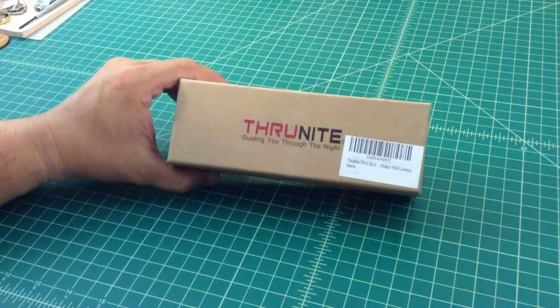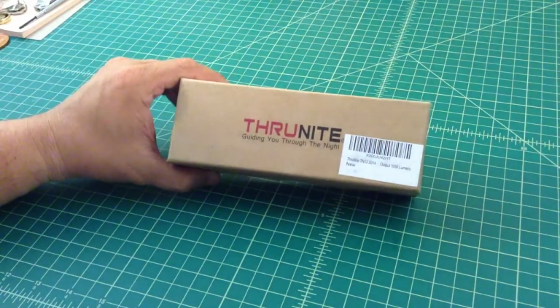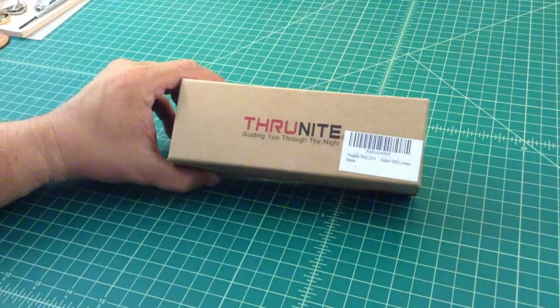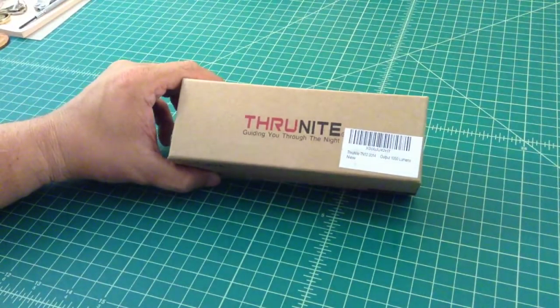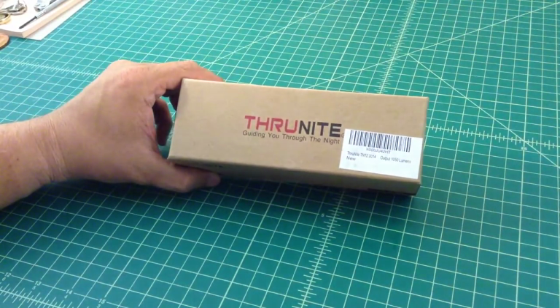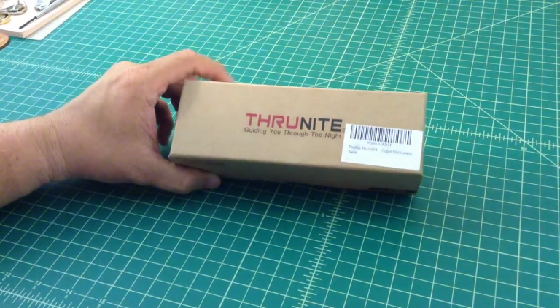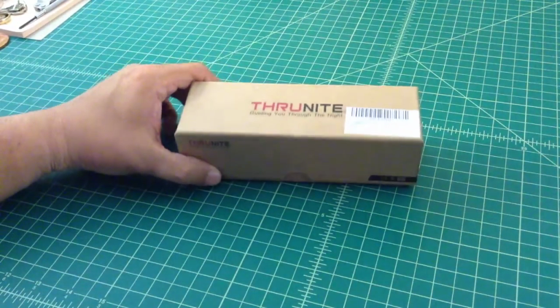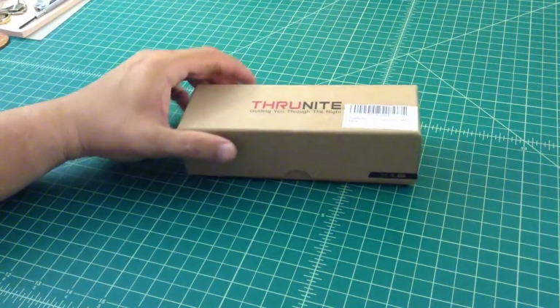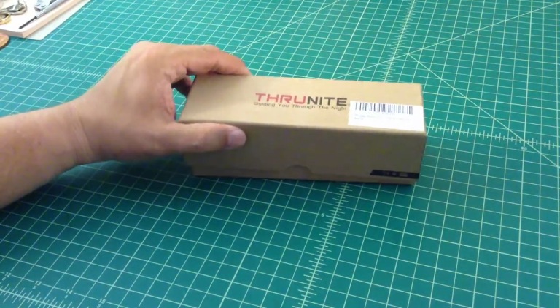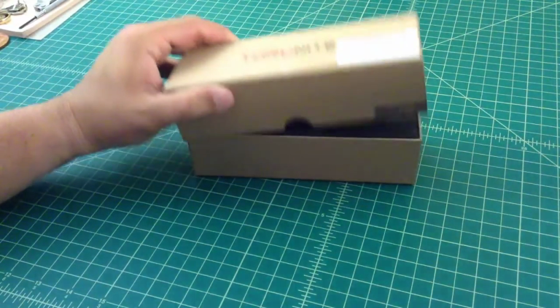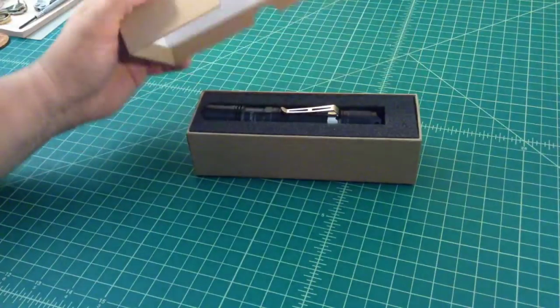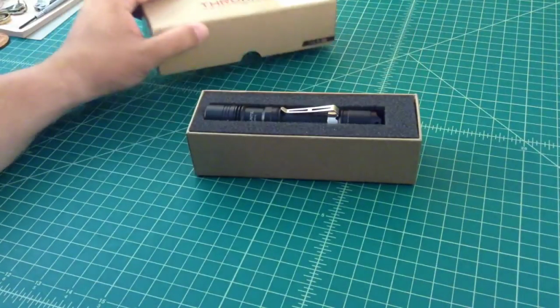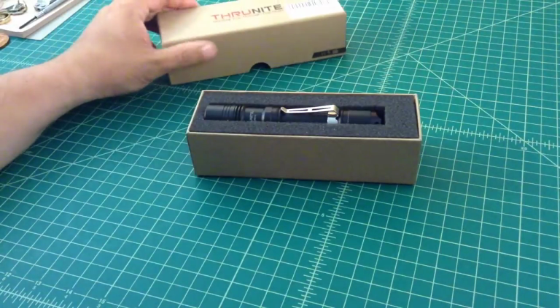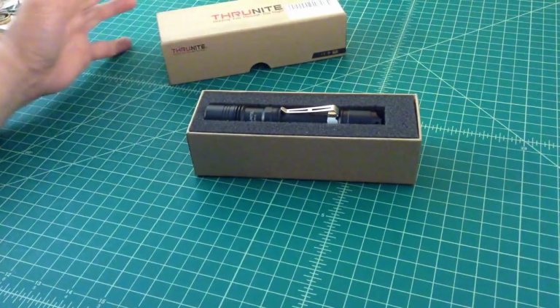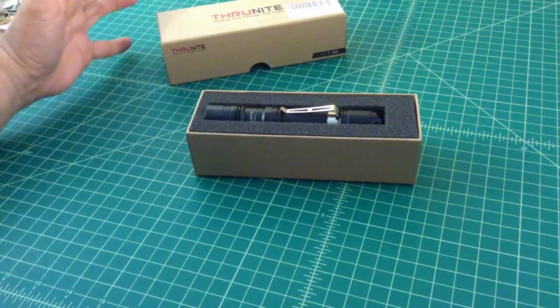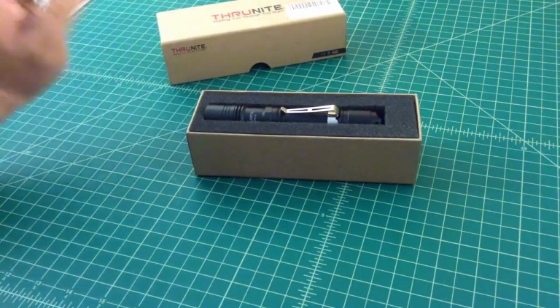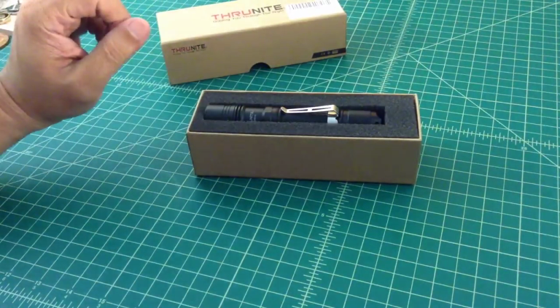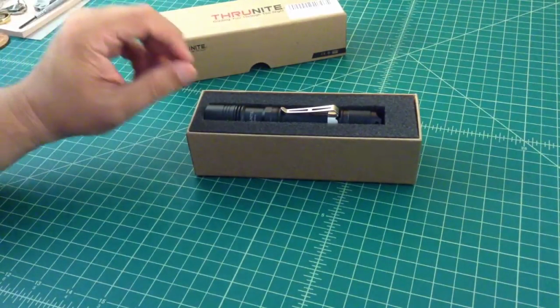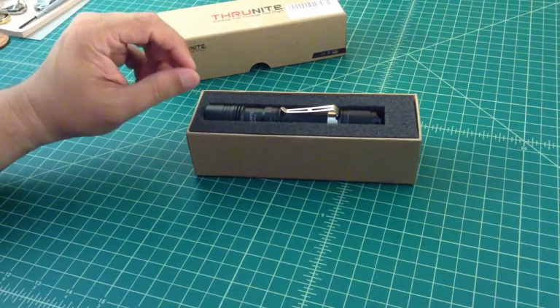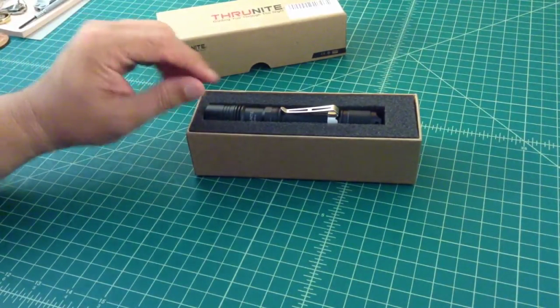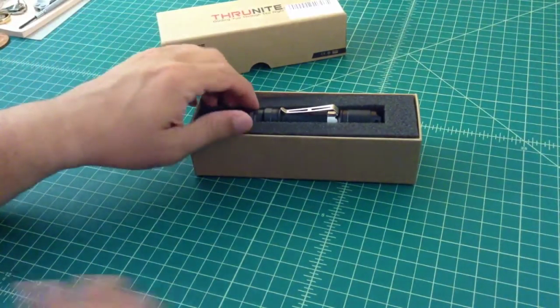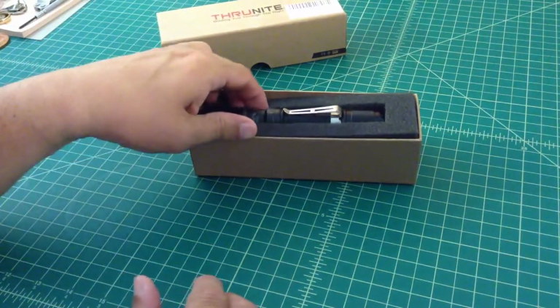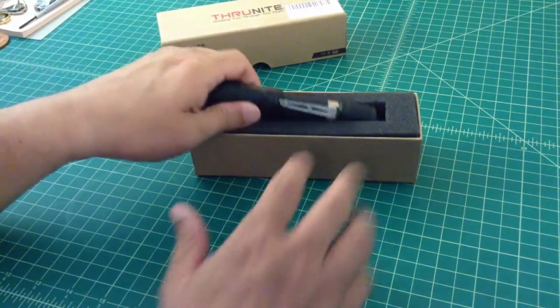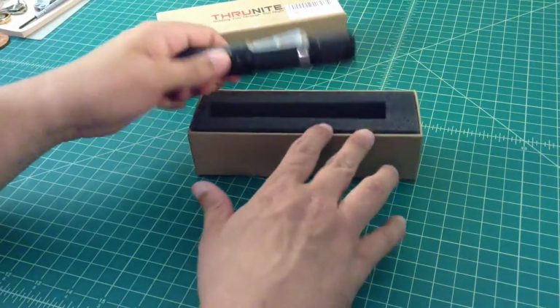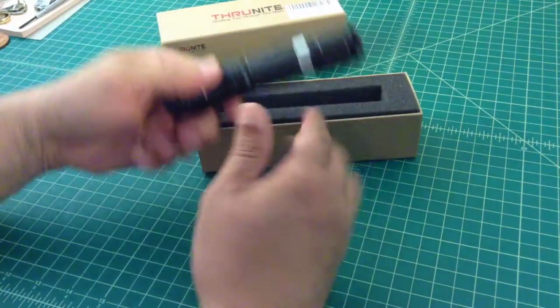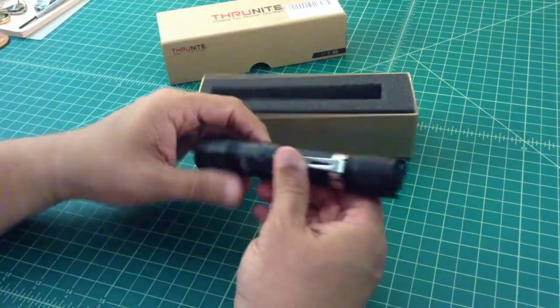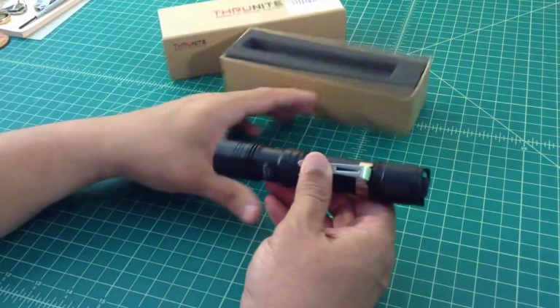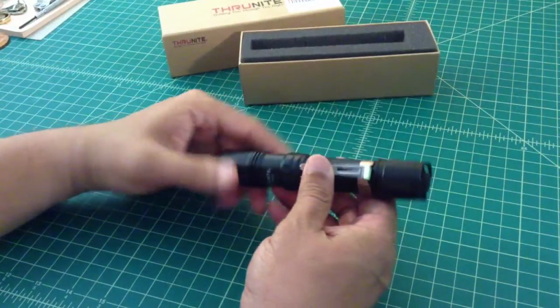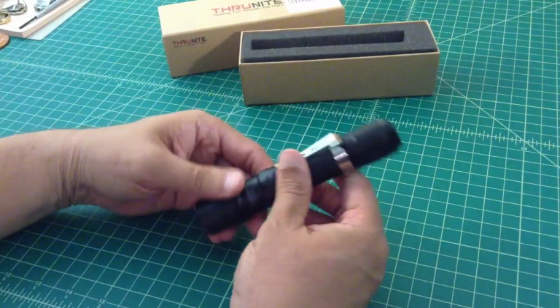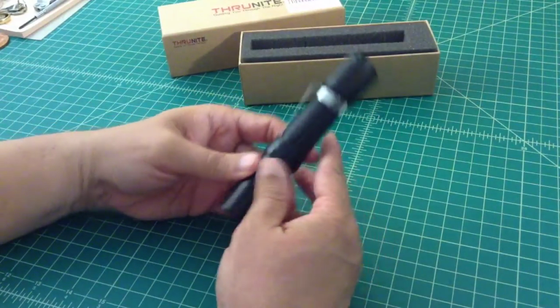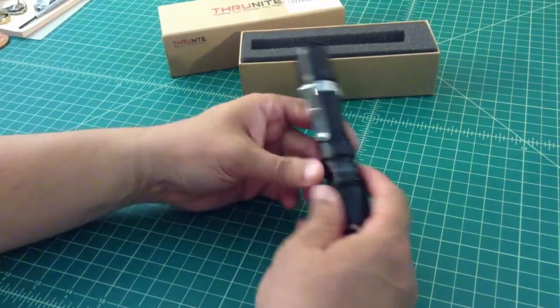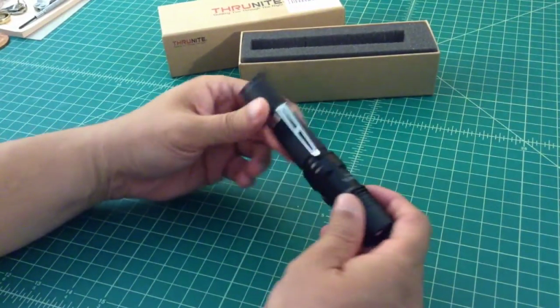I got this a few days ago and I have been using it and carrying it around. I put it in this box to pretend like I'm unboxing it now on video. So I took it out.